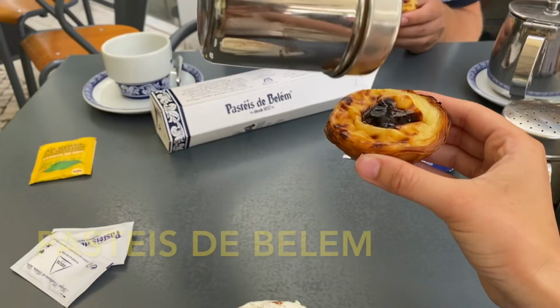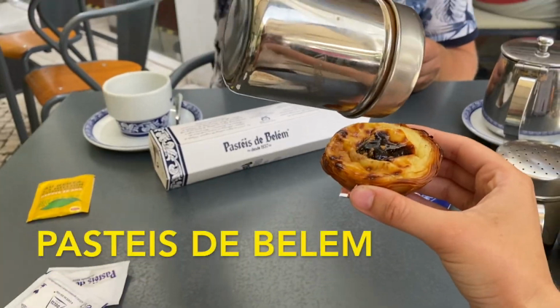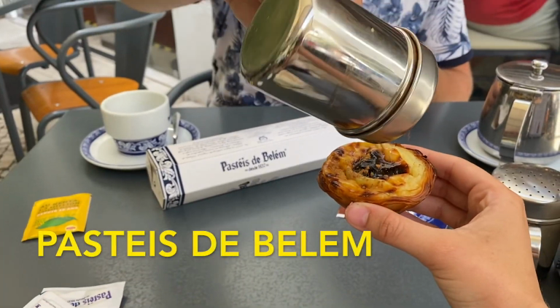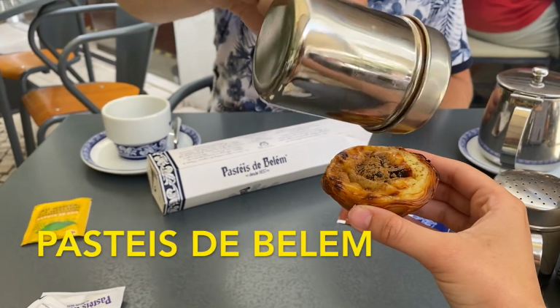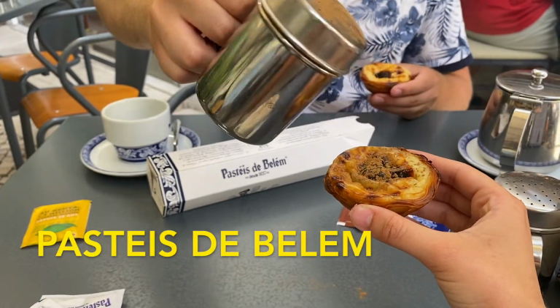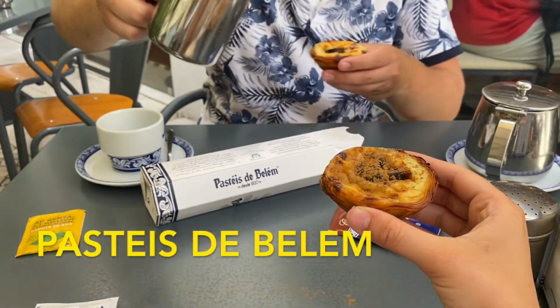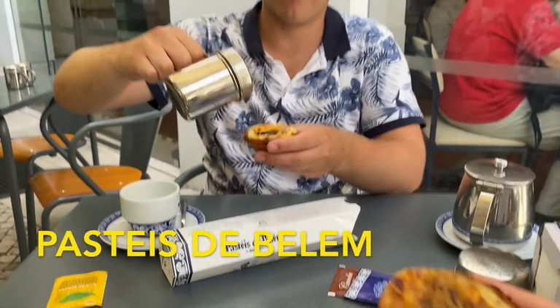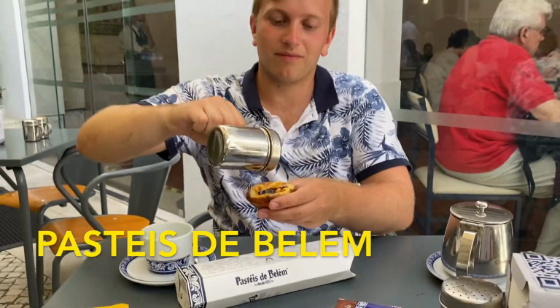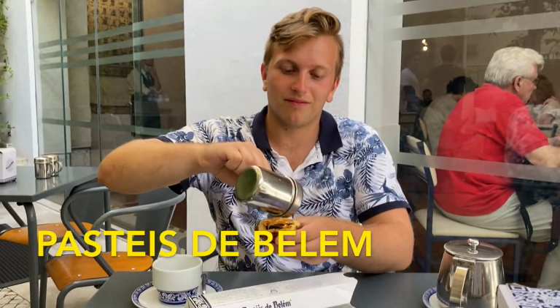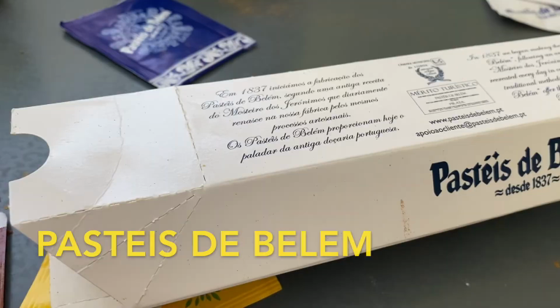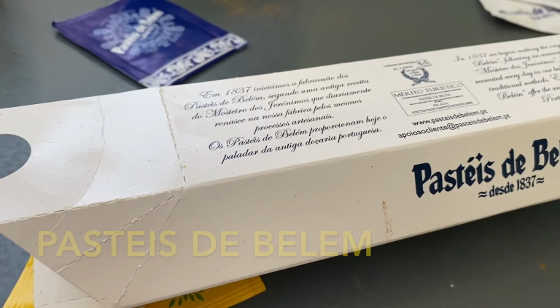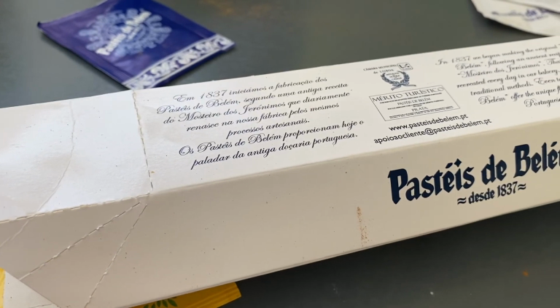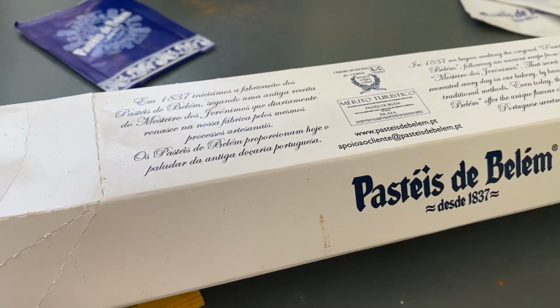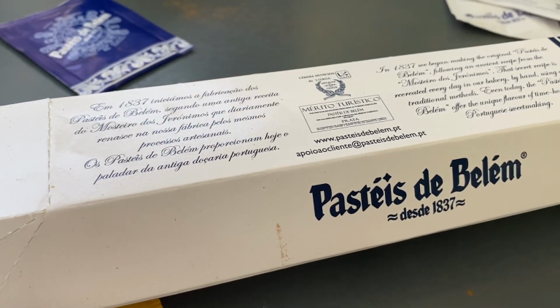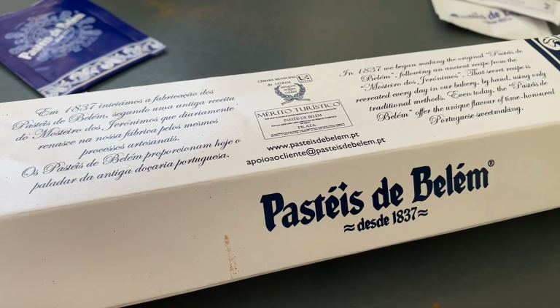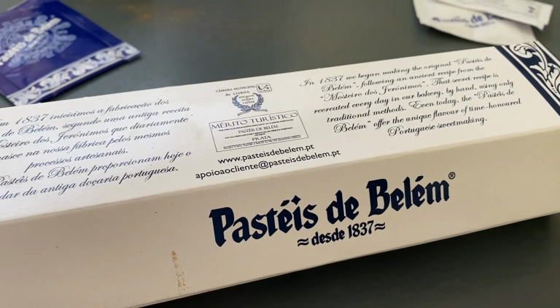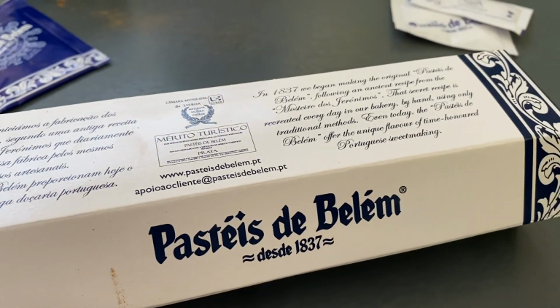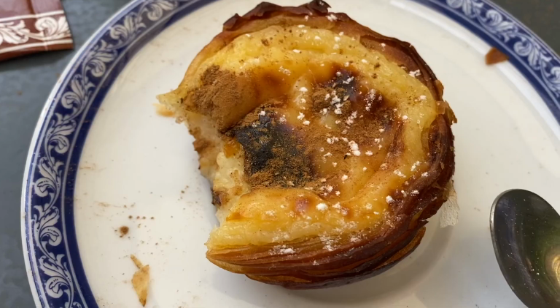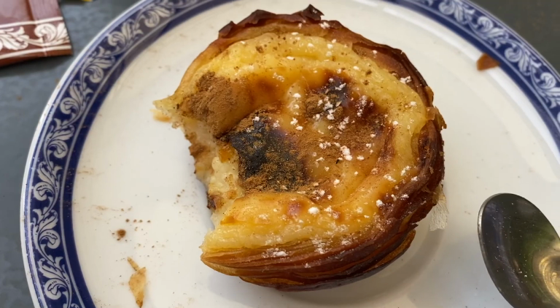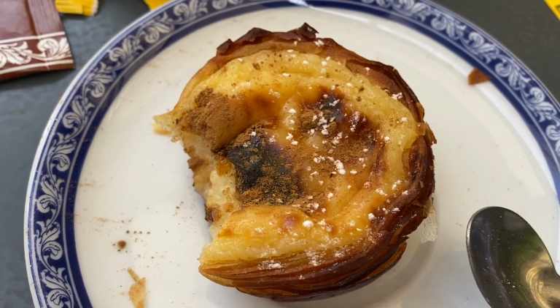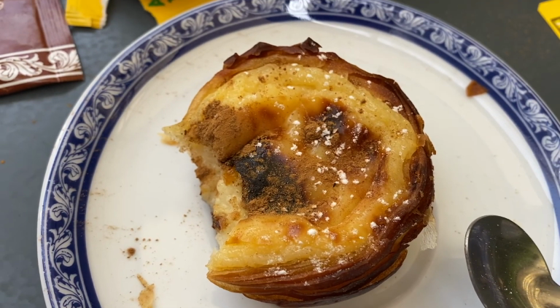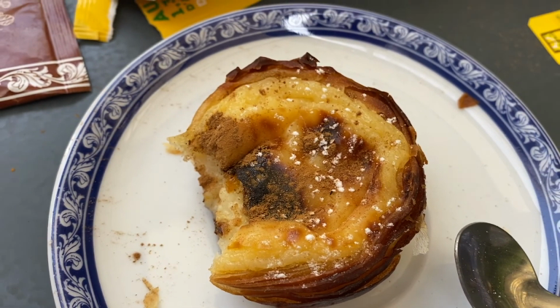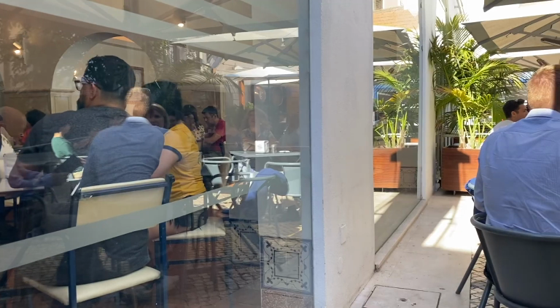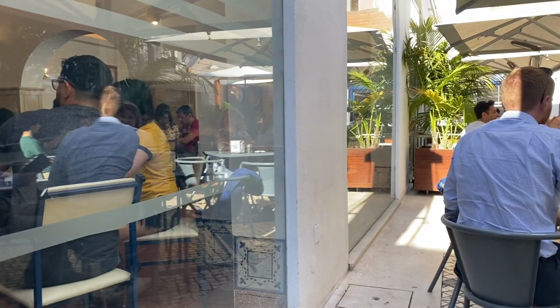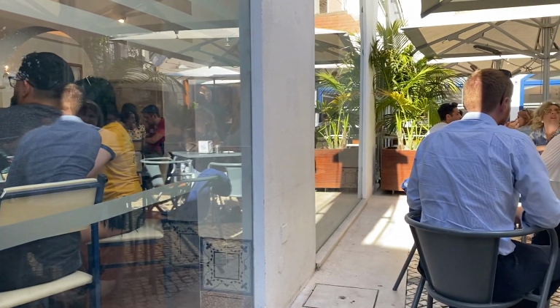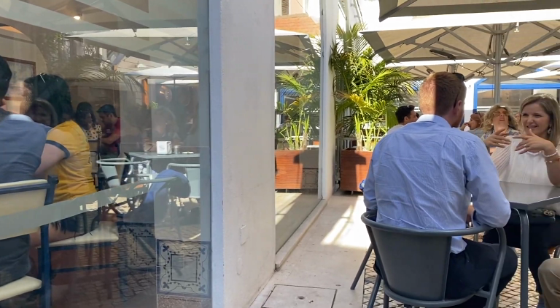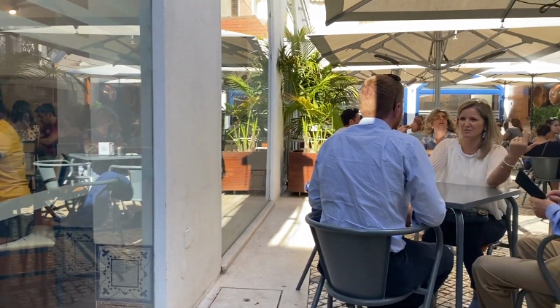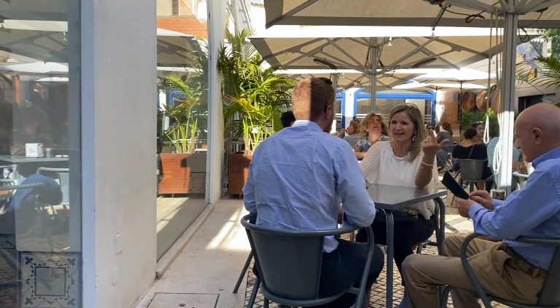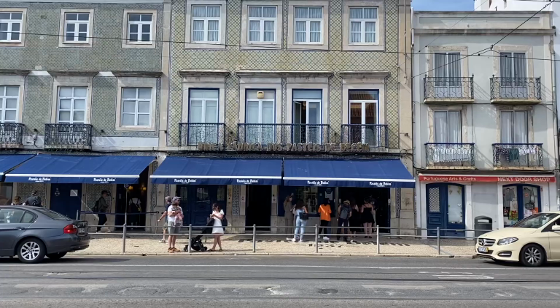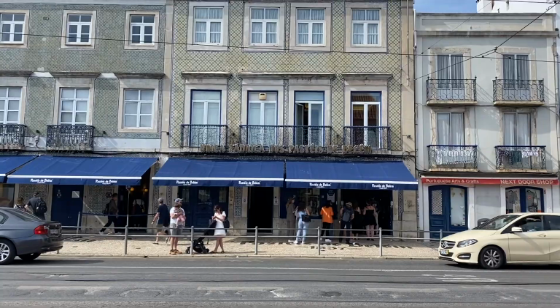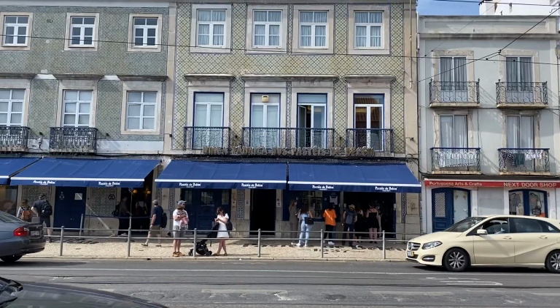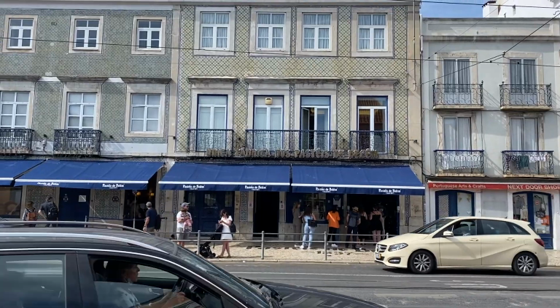When you want to try some of Portugal's best pastries, head to the place that created them — Pastéis de Belém. They serve them as walk-in or take-out, and it's a slightly different recipe from Pastéis de Nata.